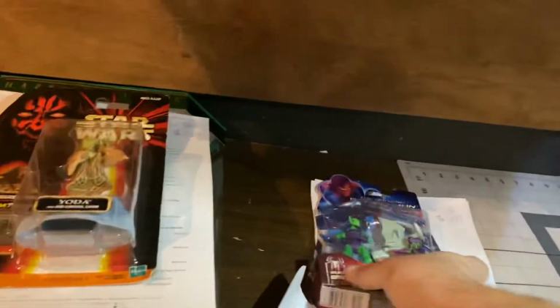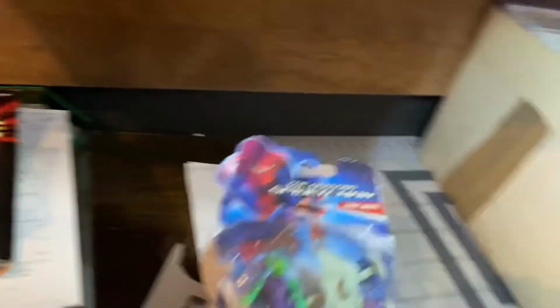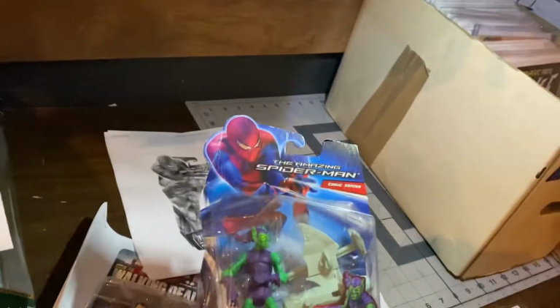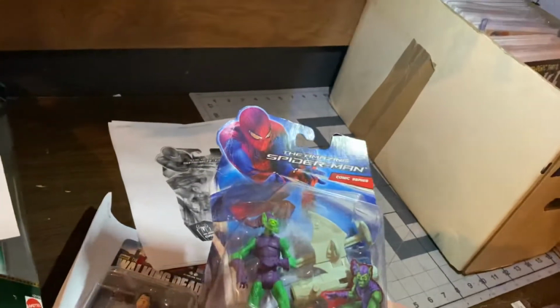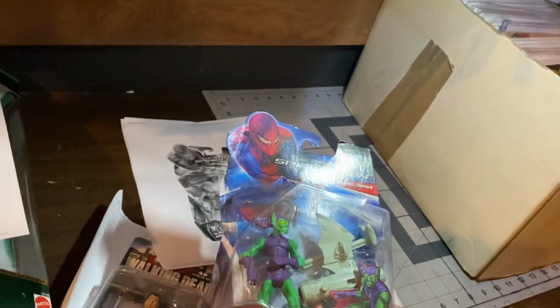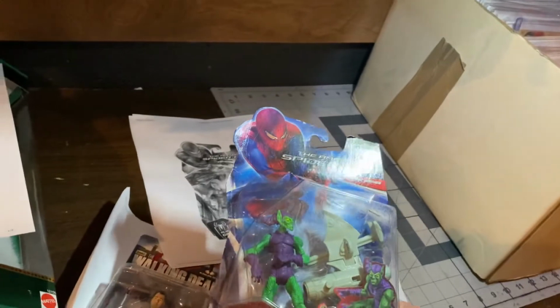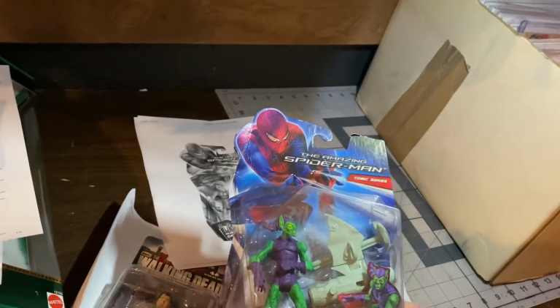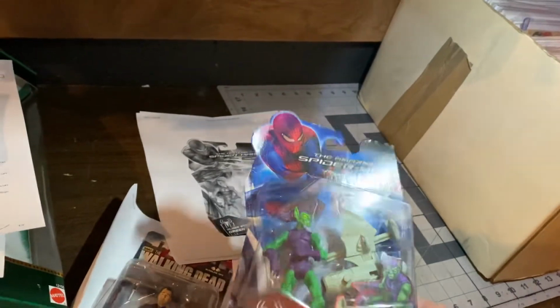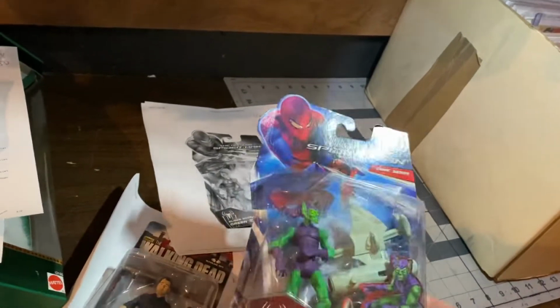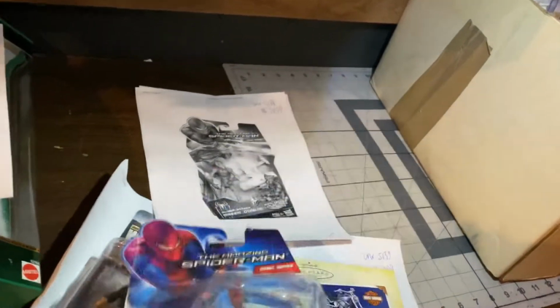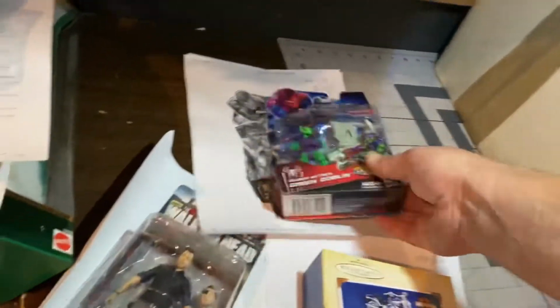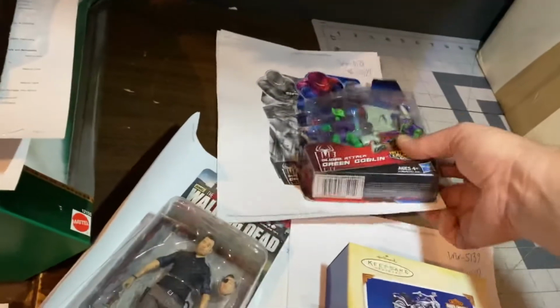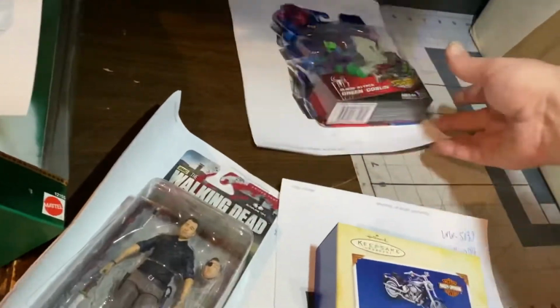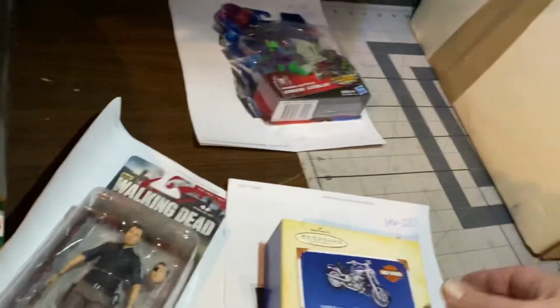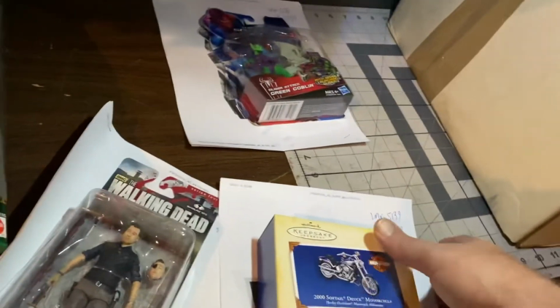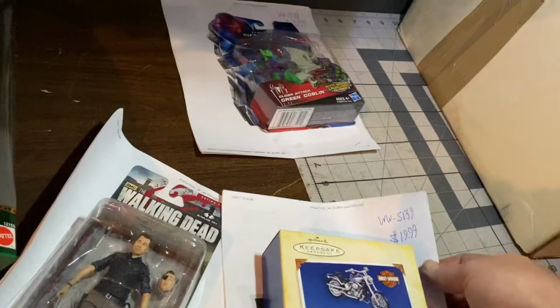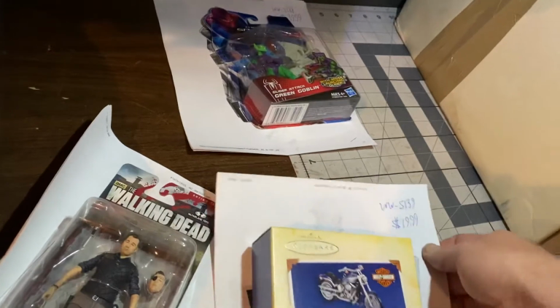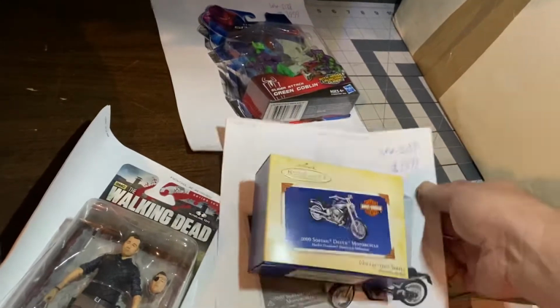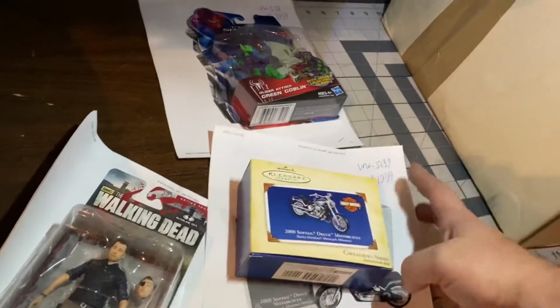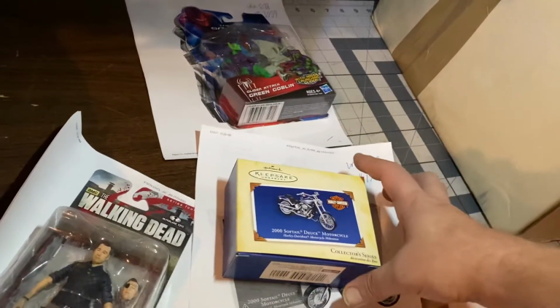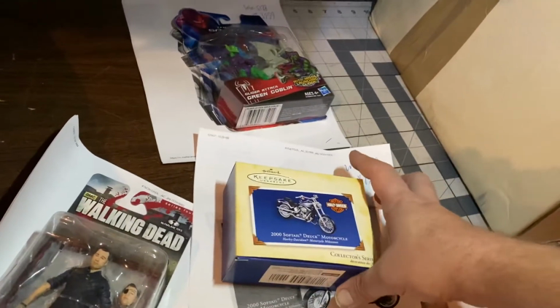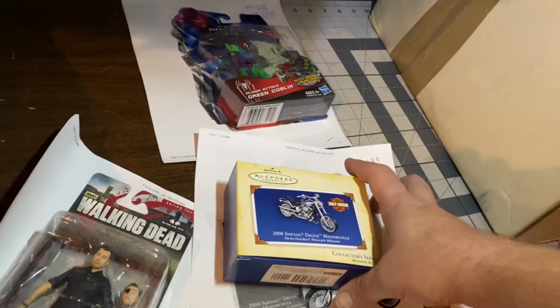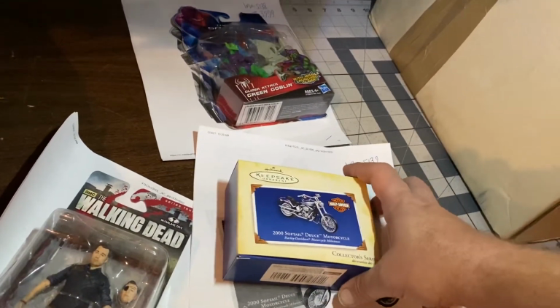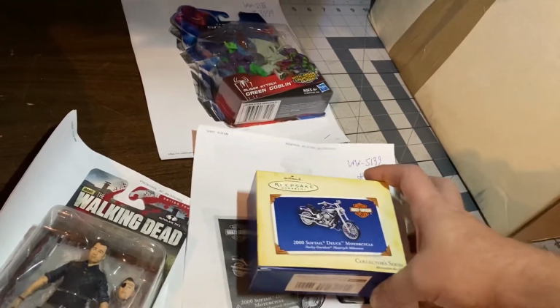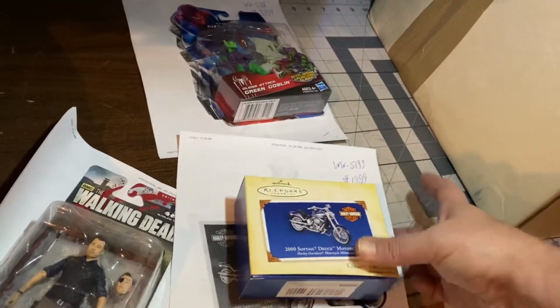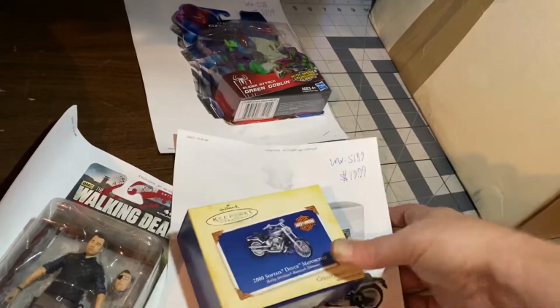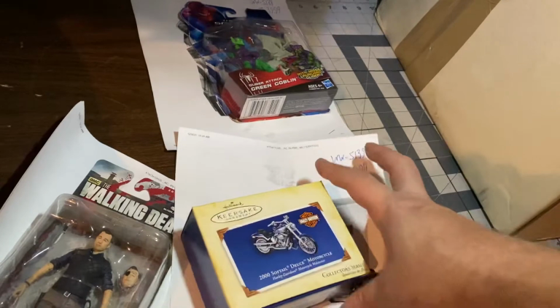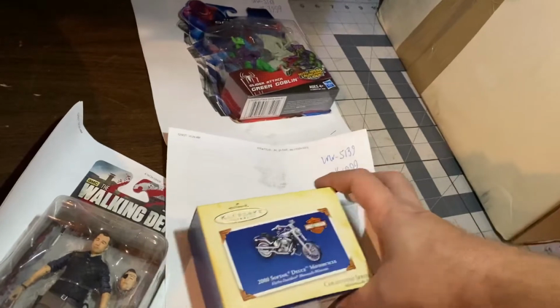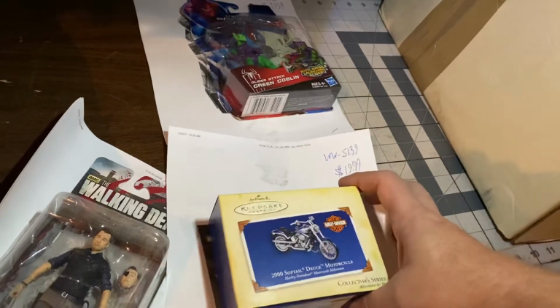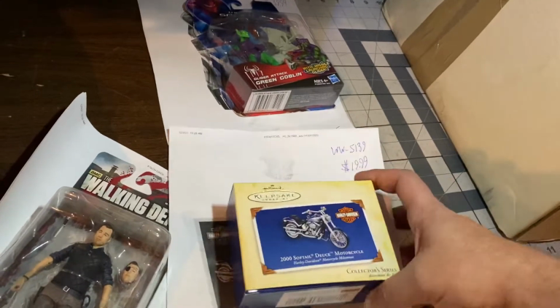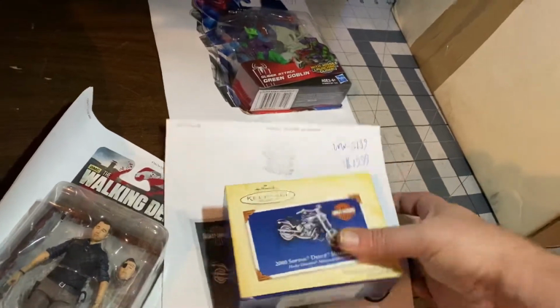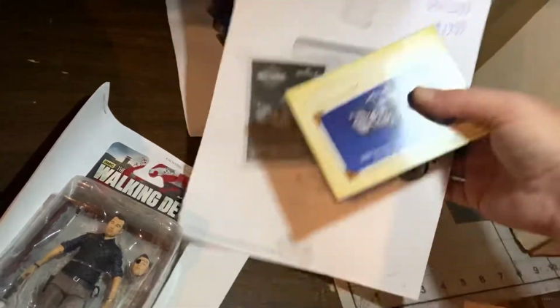Glider Attack Goblin Amazing Spider-Man, $39.99 for that one — Marvel Universe scale. Soft Tail Deuce Motorcycle 2000, Harley Davidson, $19.99.